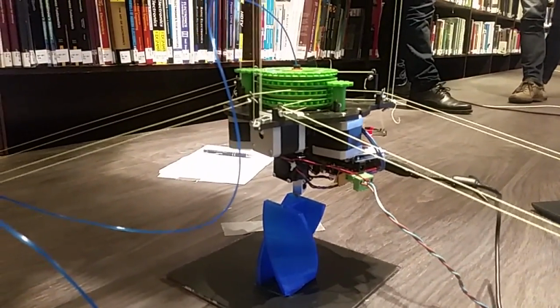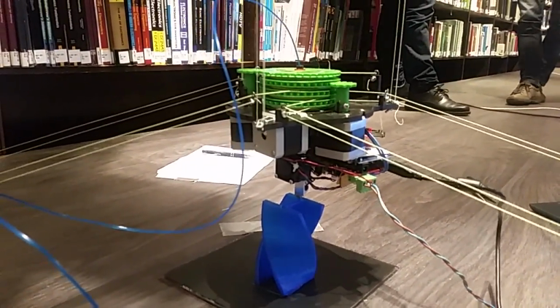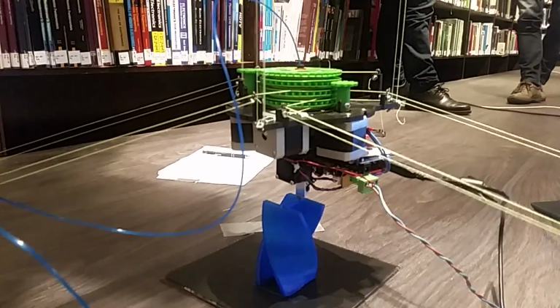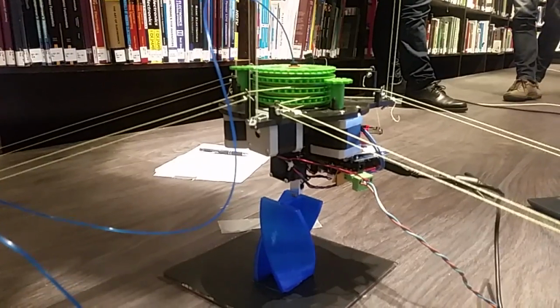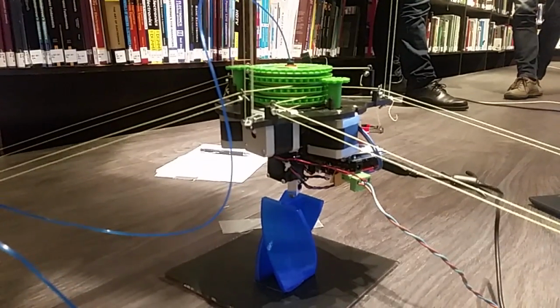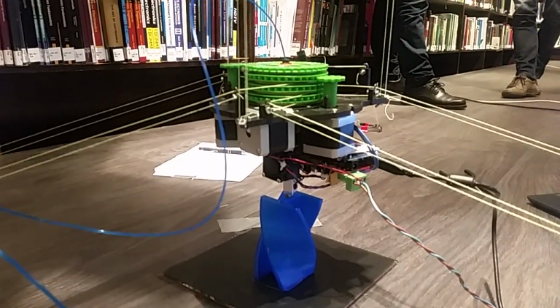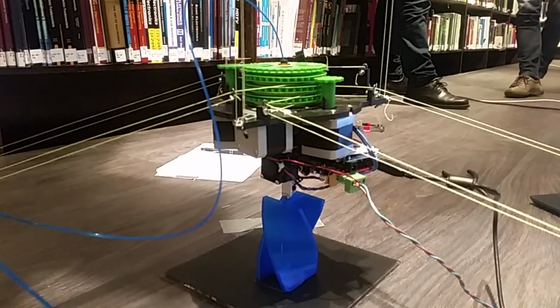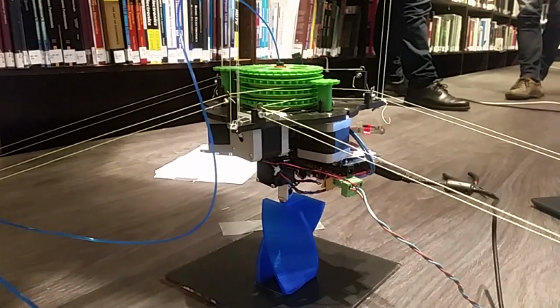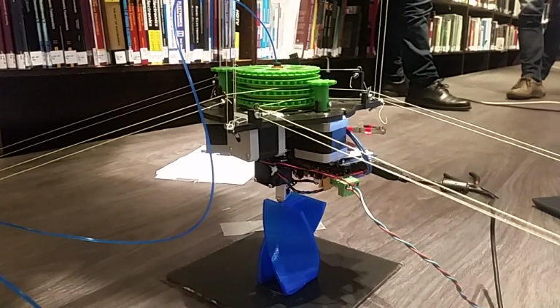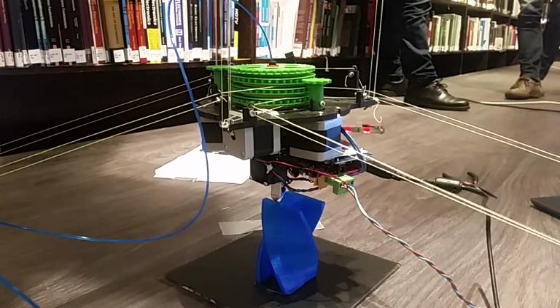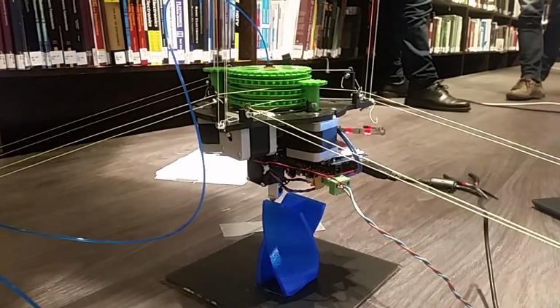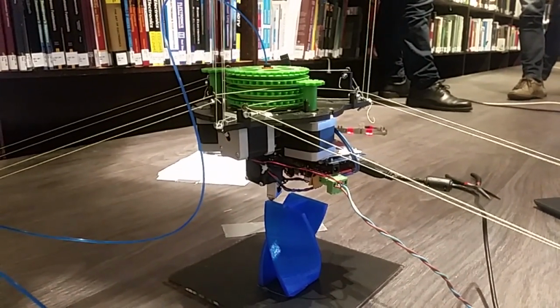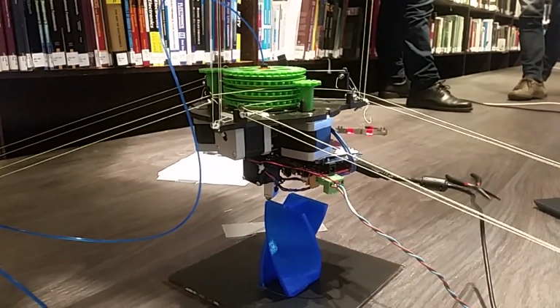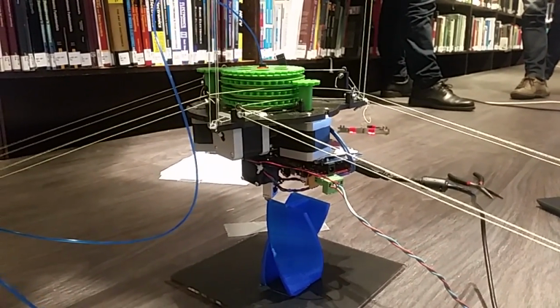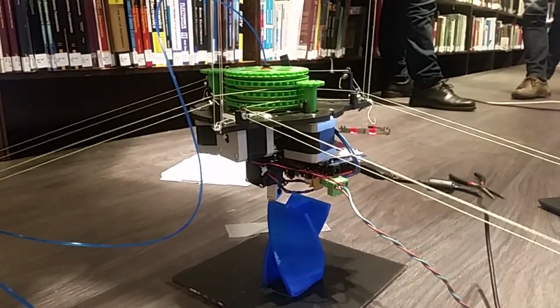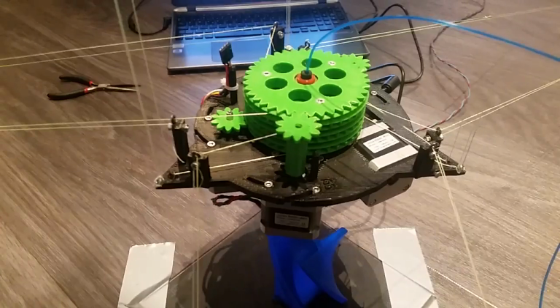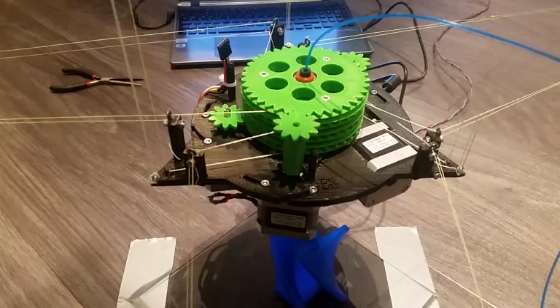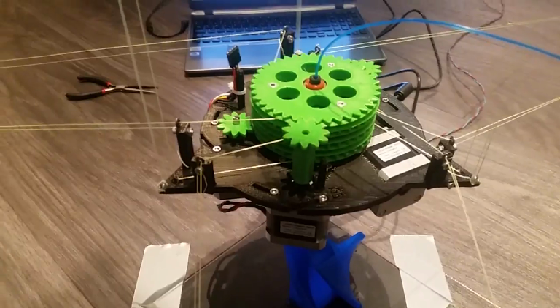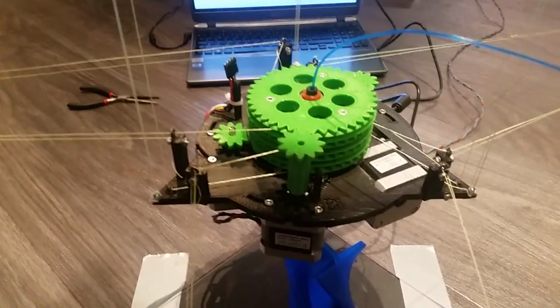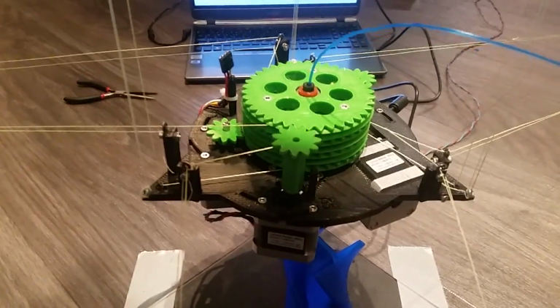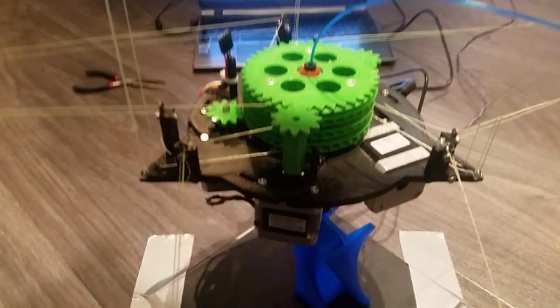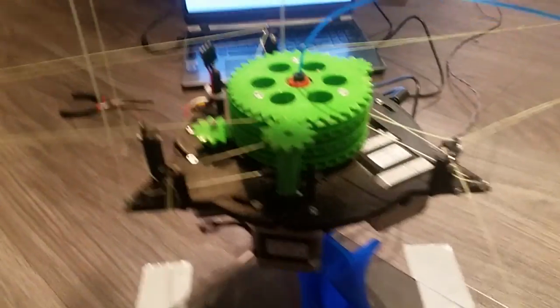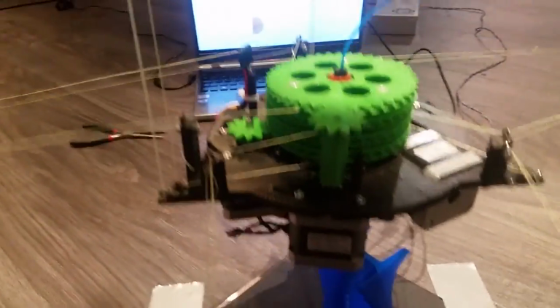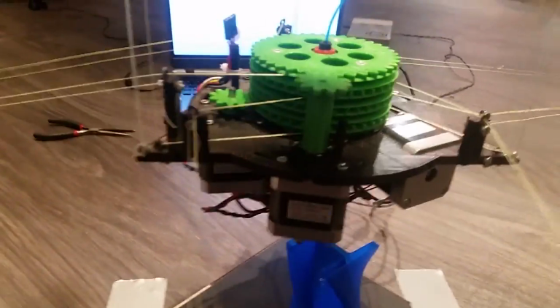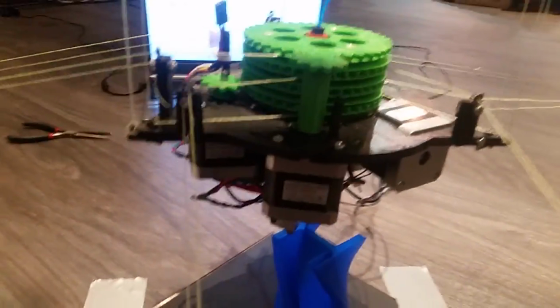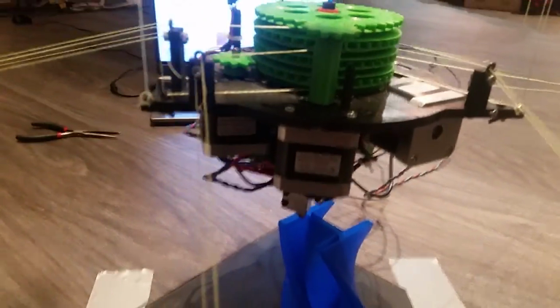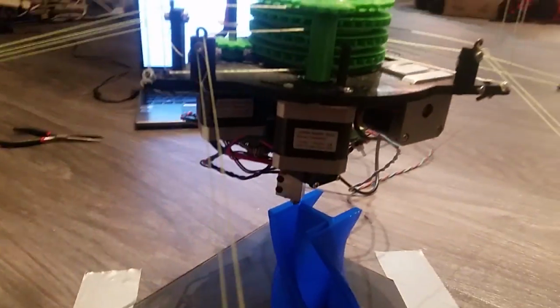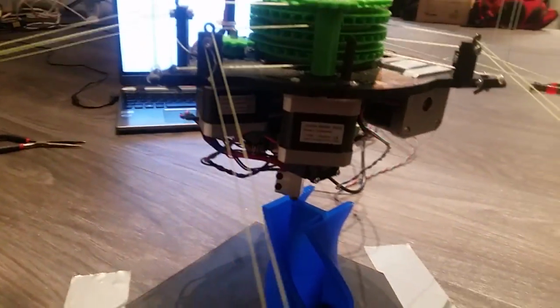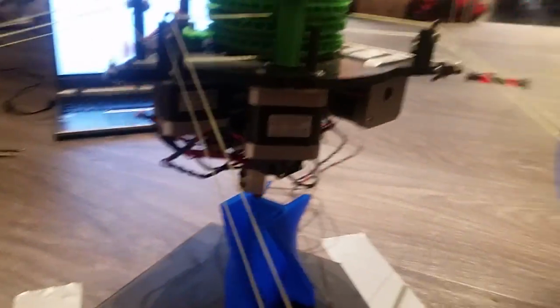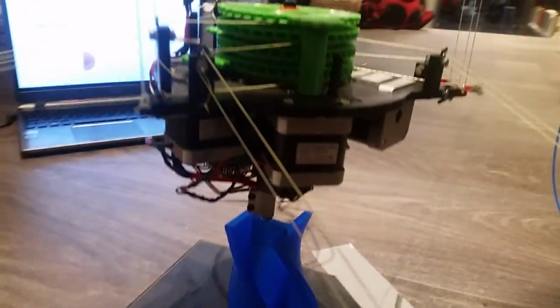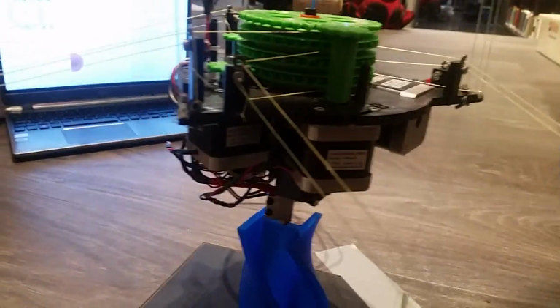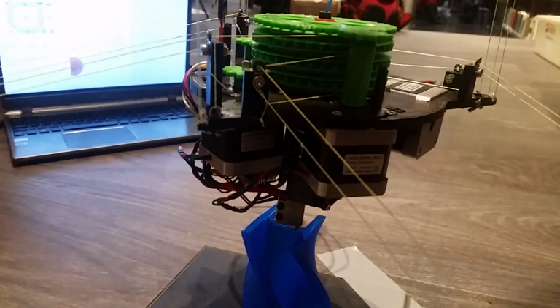Unlimited build volume. There's nothing that constrains the size of the printer. No? No.